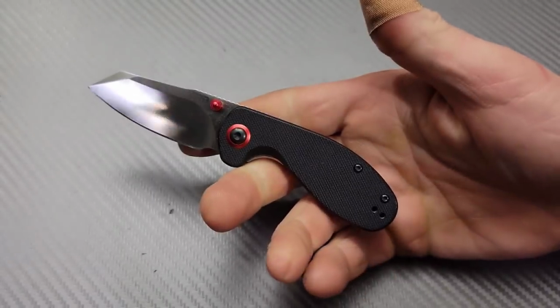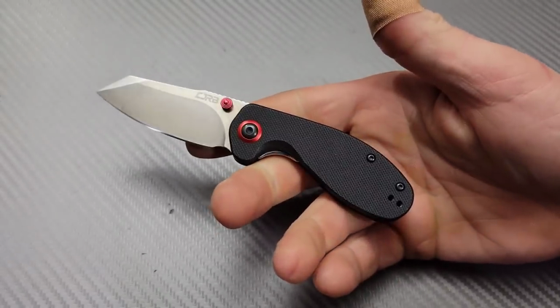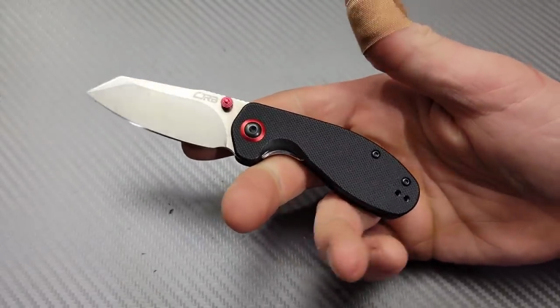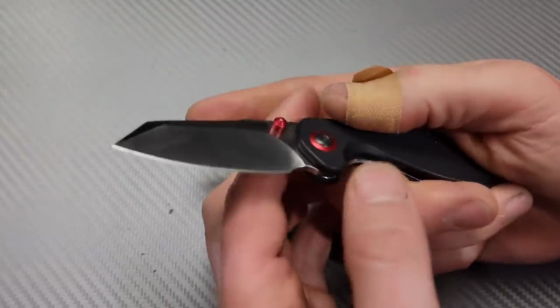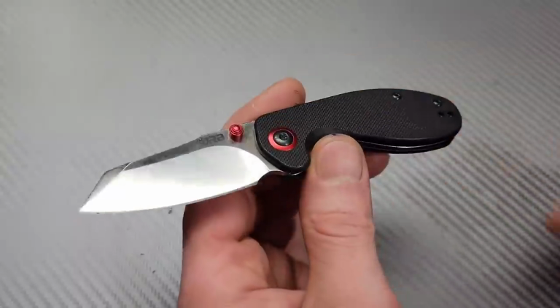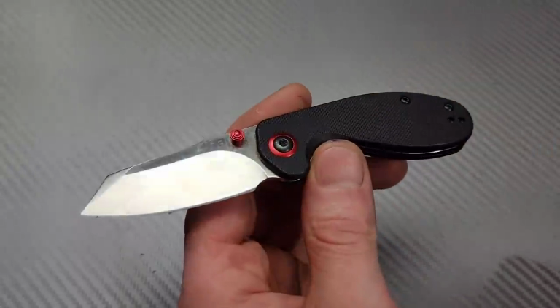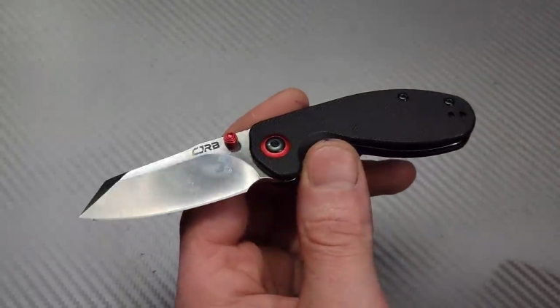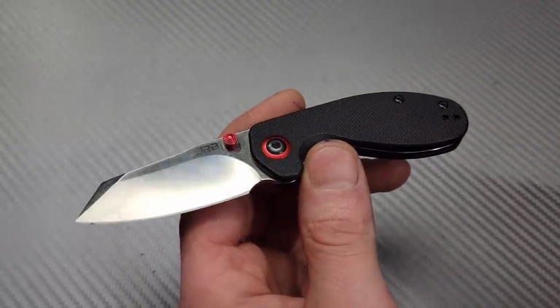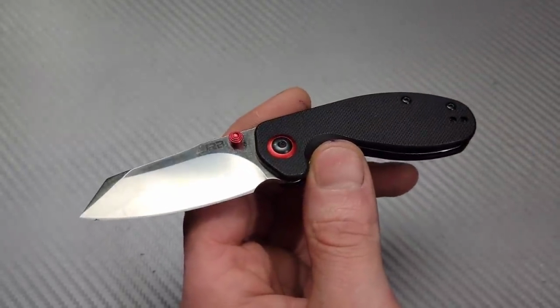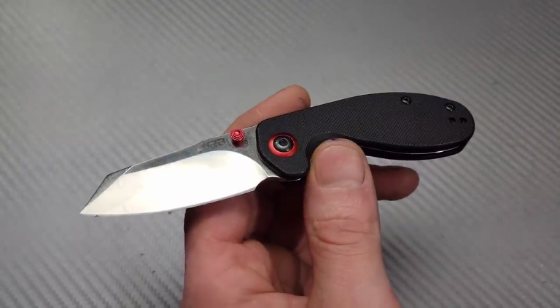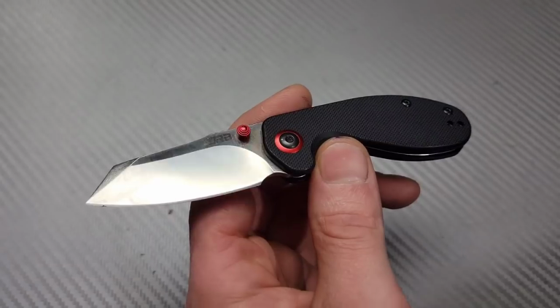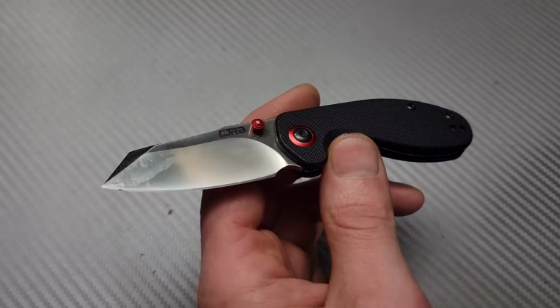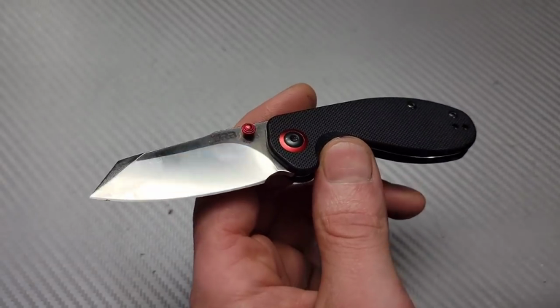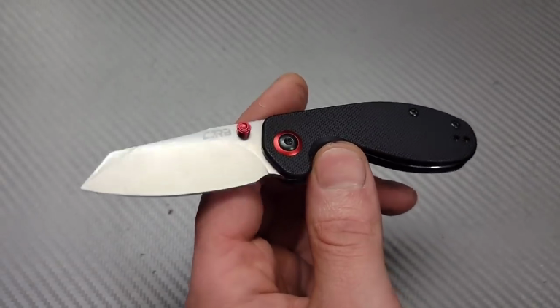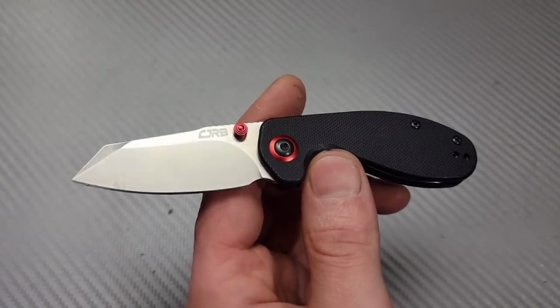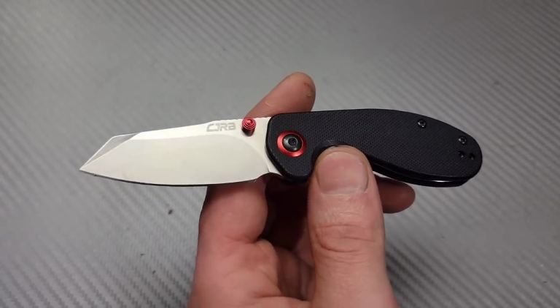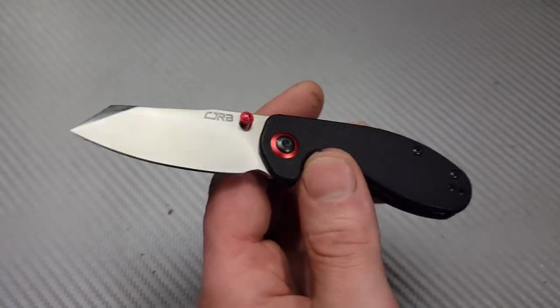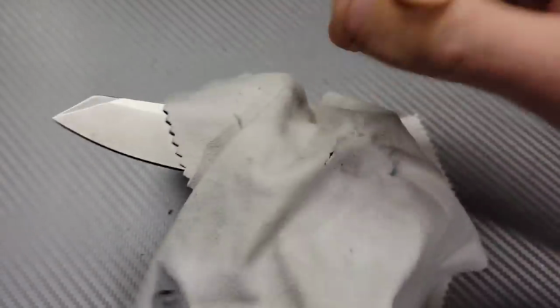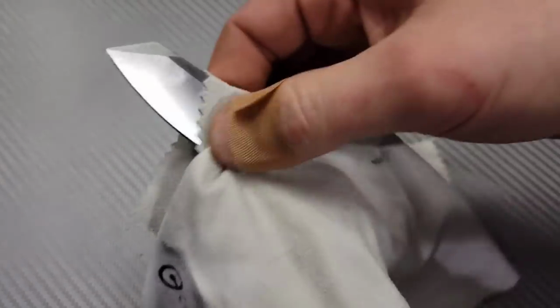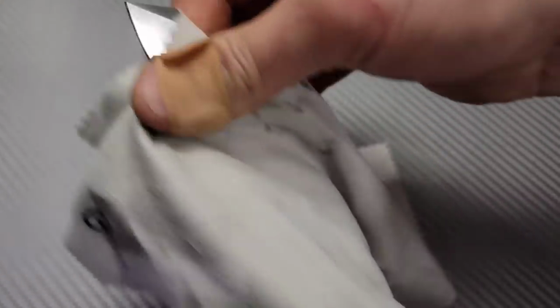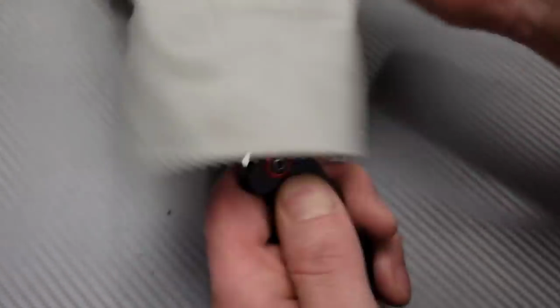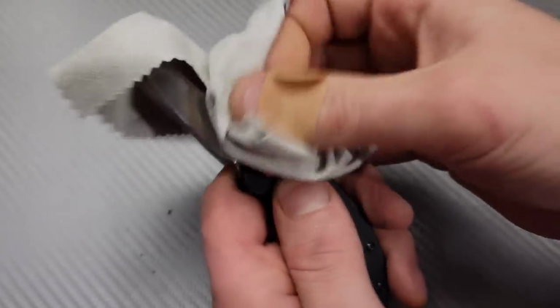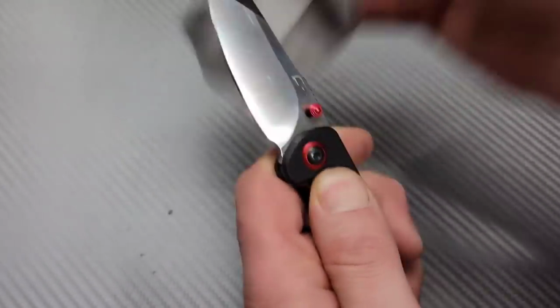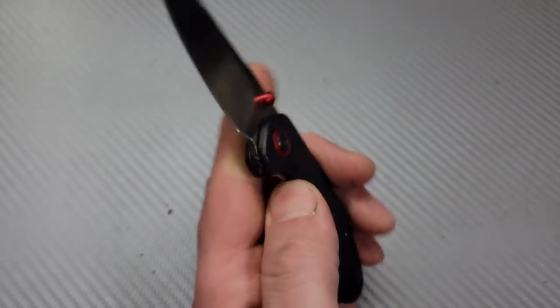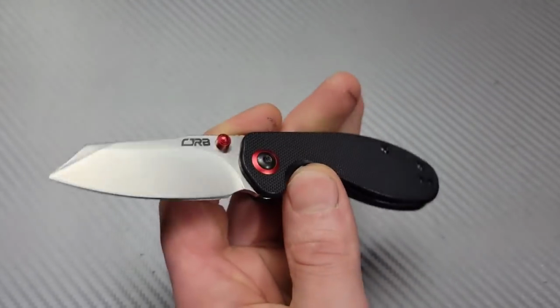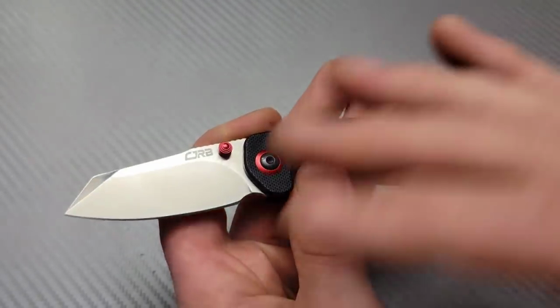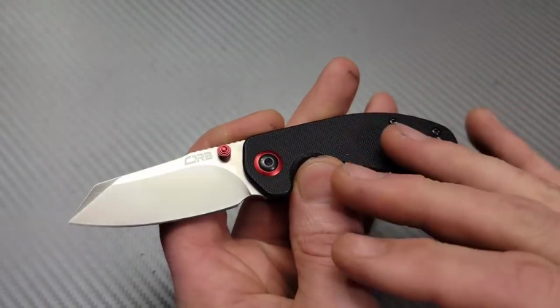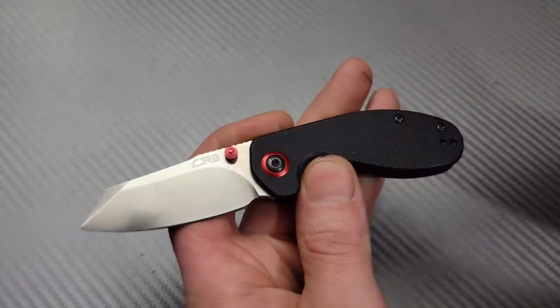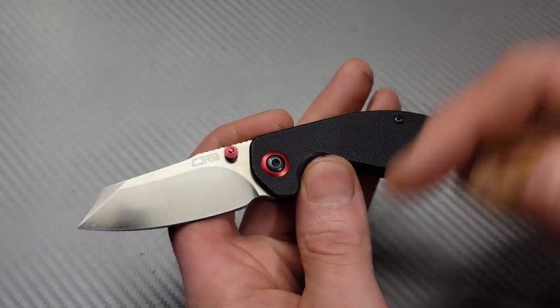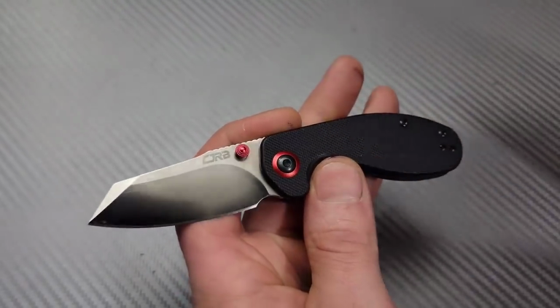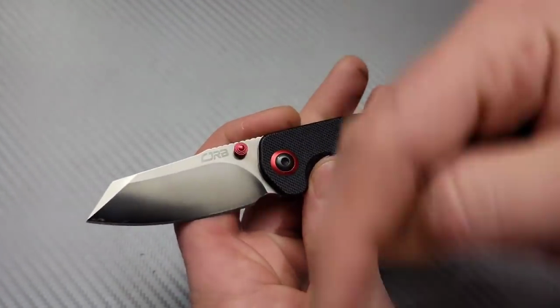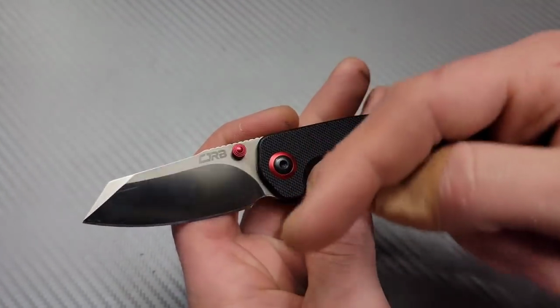Neves Knives. I'm Jared and this is Great Budget Knives. All the knives on this list will be under $50 or $50 or under, many of them far less than that, and you can find them all linked in the description.